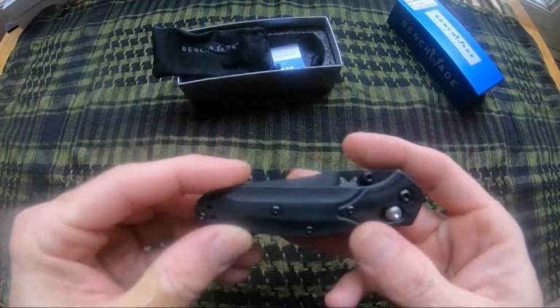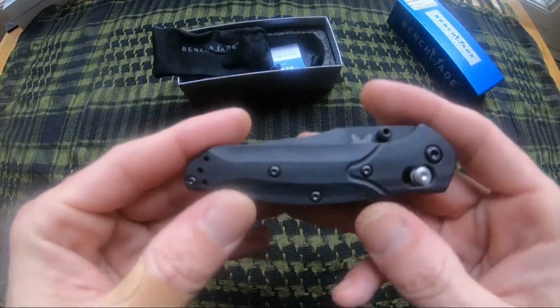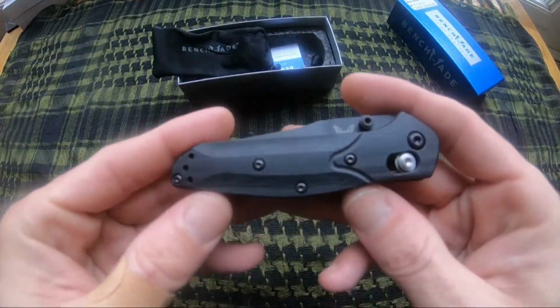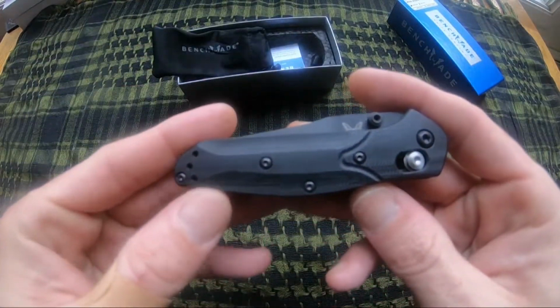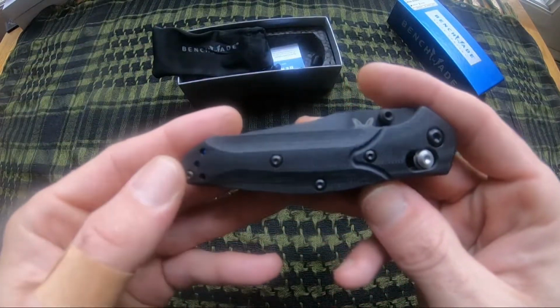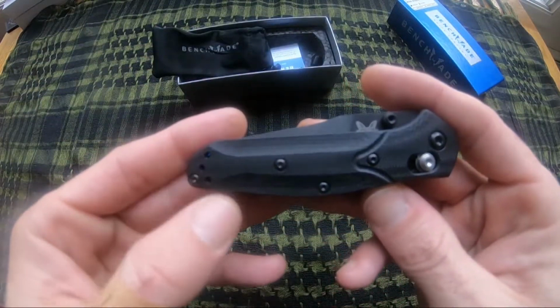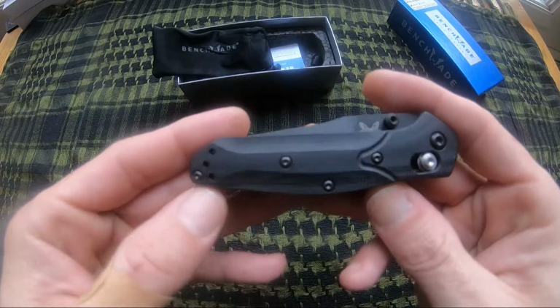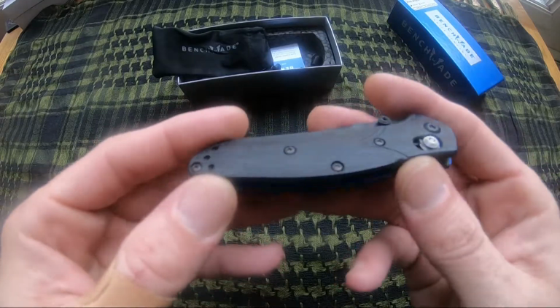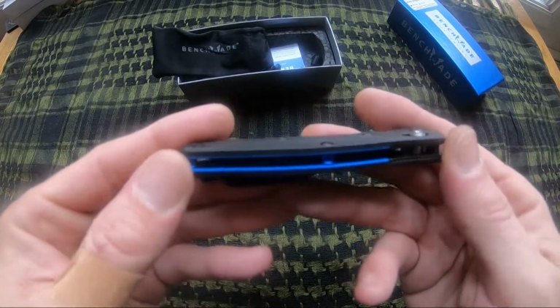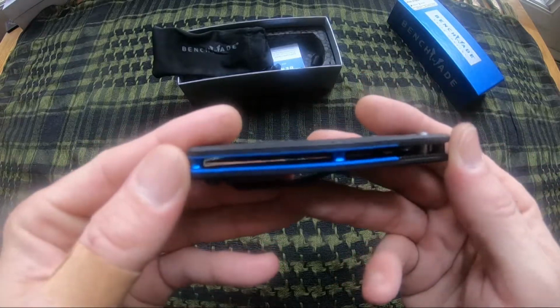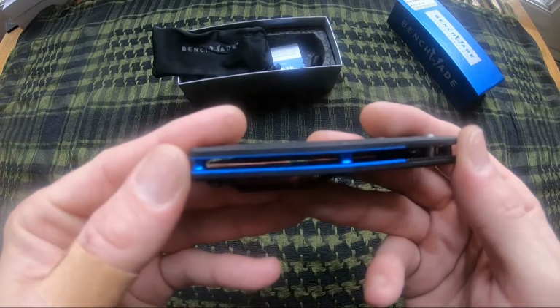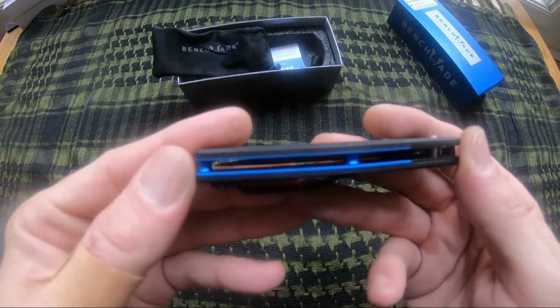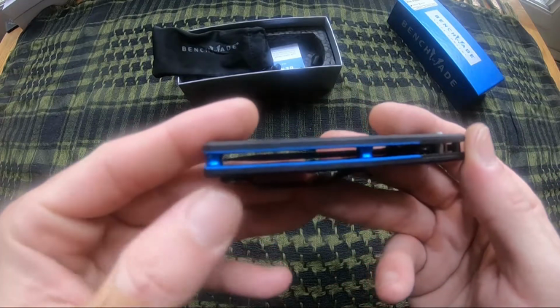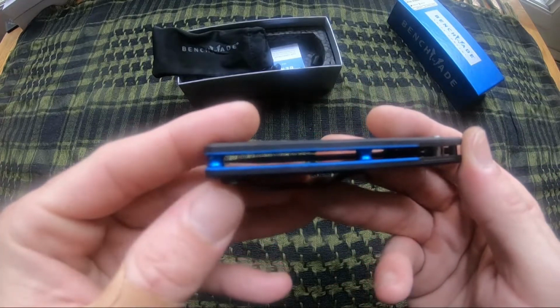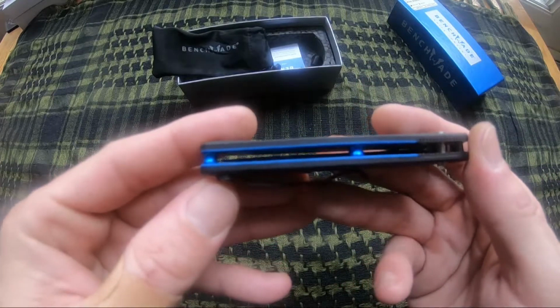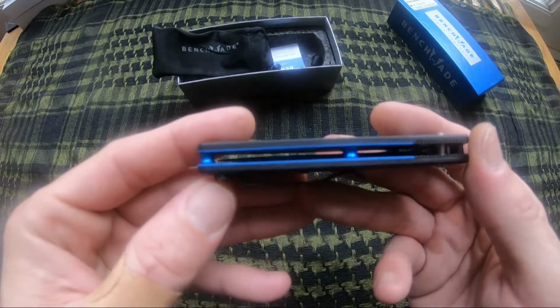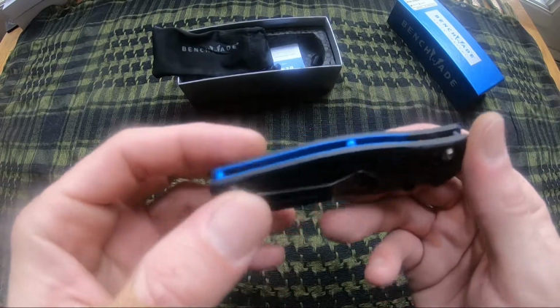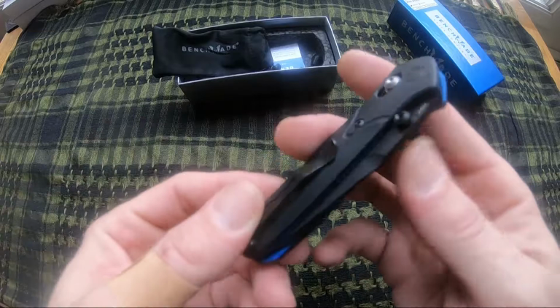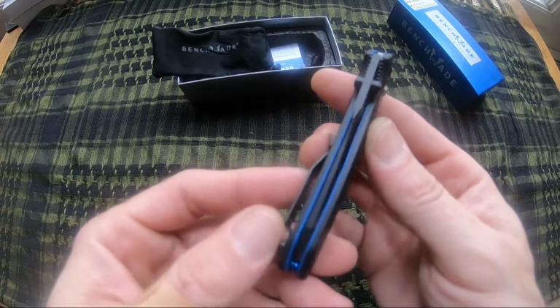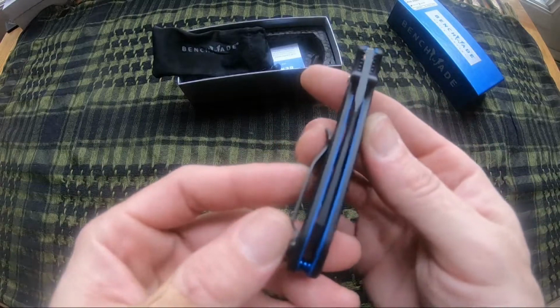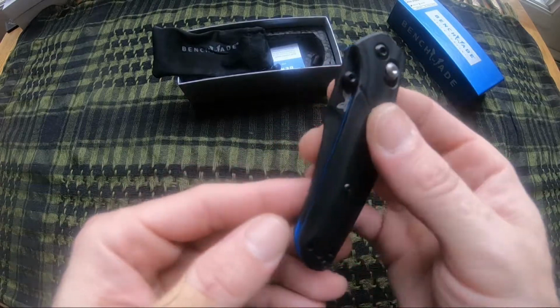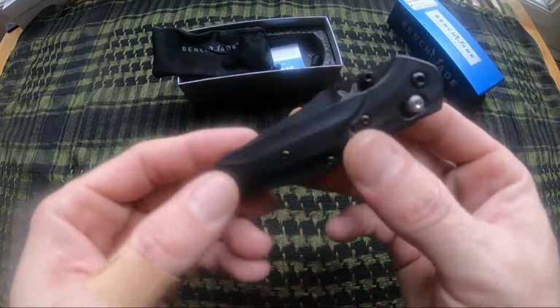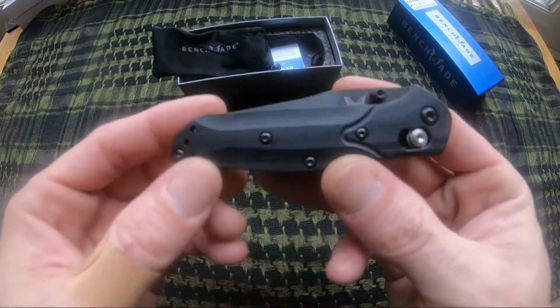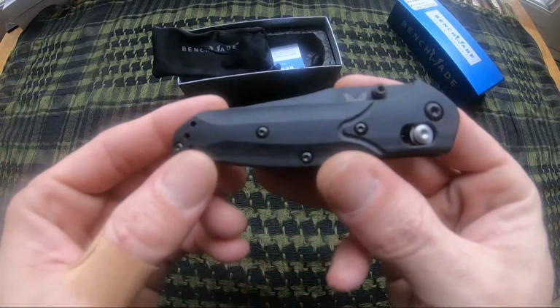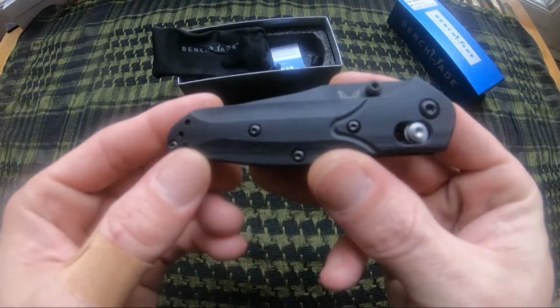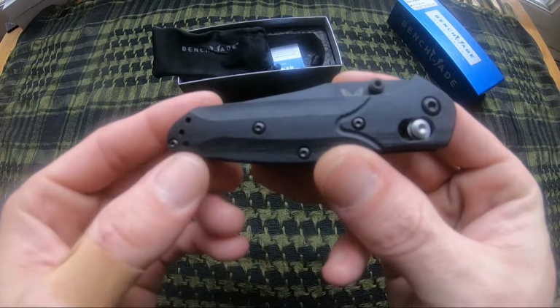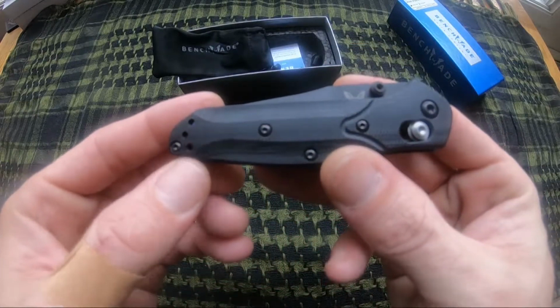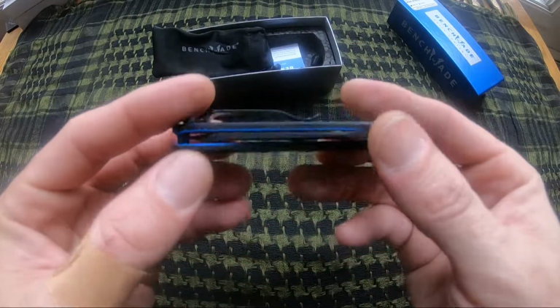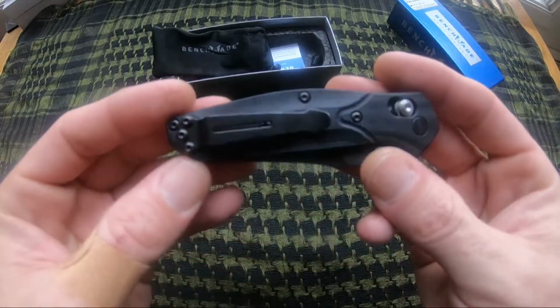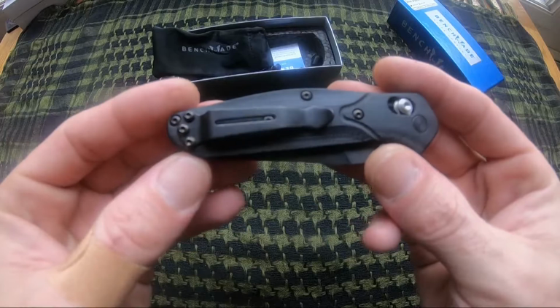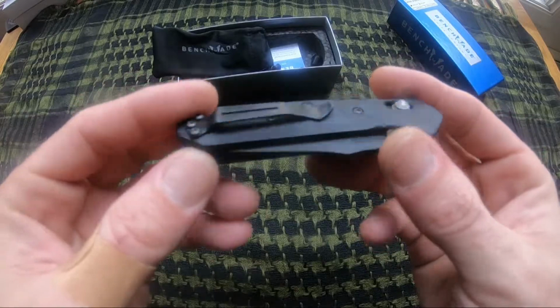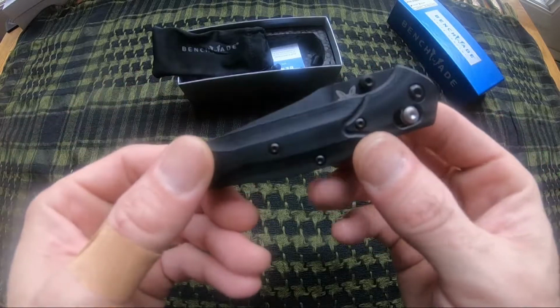This one is done with the black G10 handle scales, has blue G10 liners and blue anodized standoffs, comes very nicely centered, with a standard axis lock and two position split arrow pocket clip.